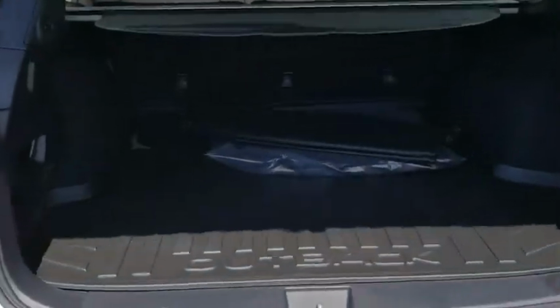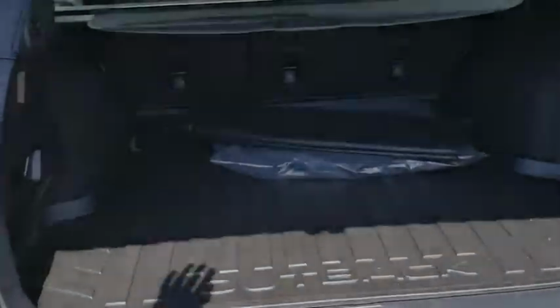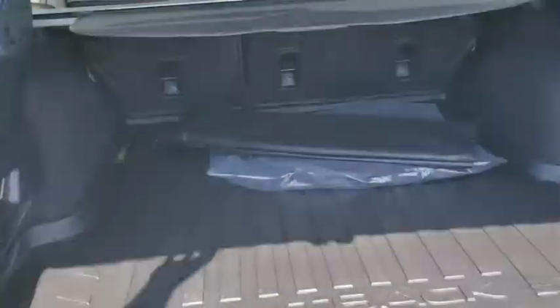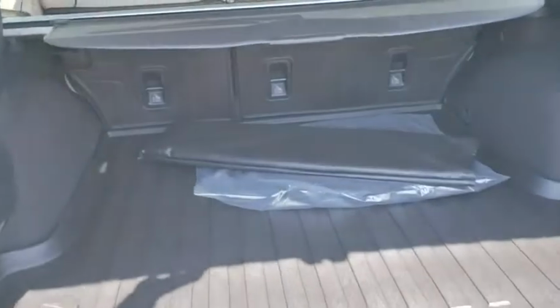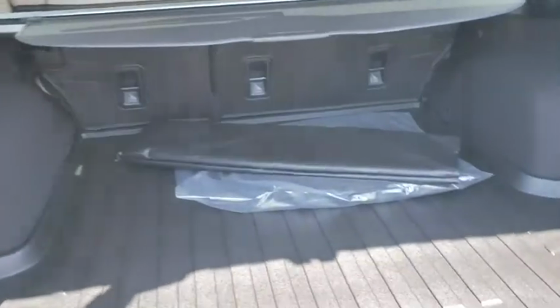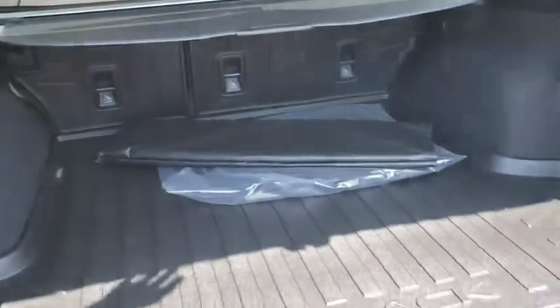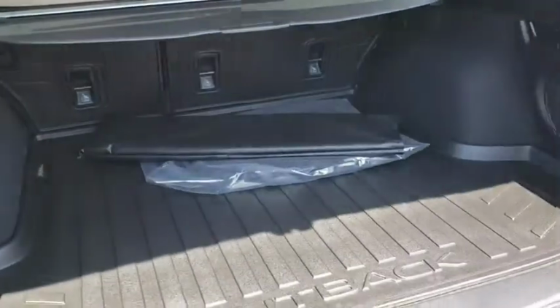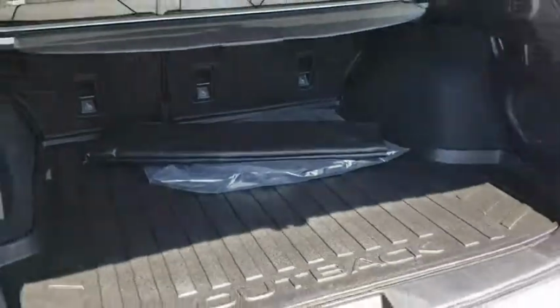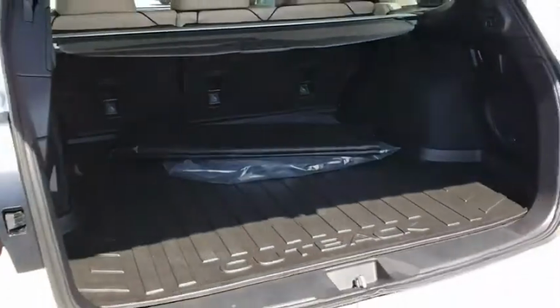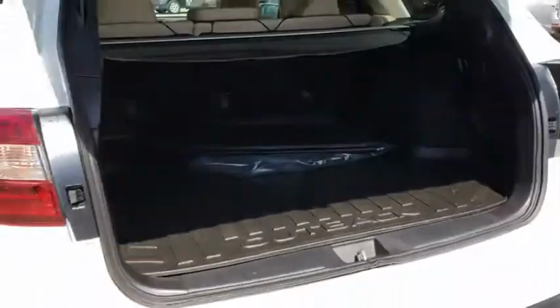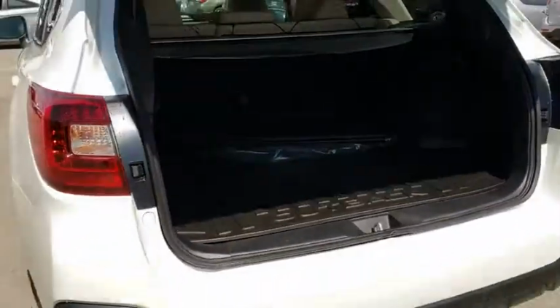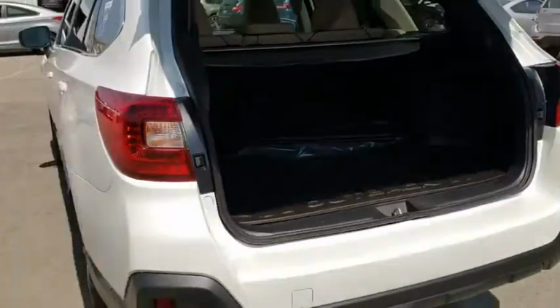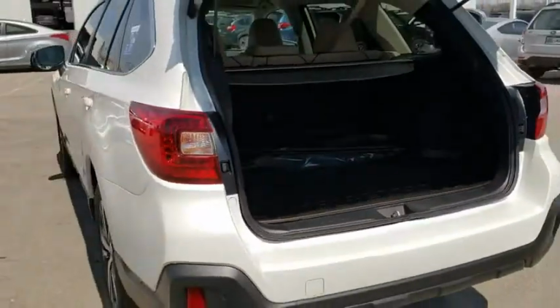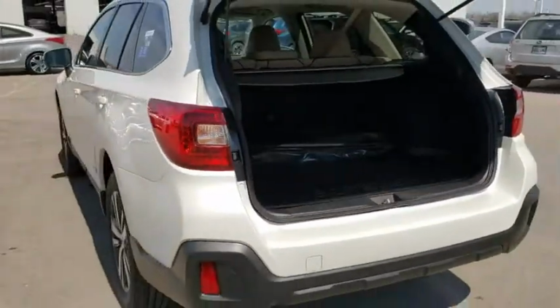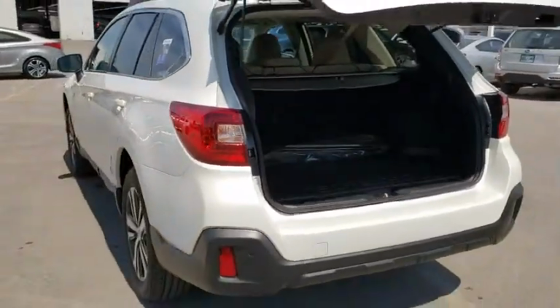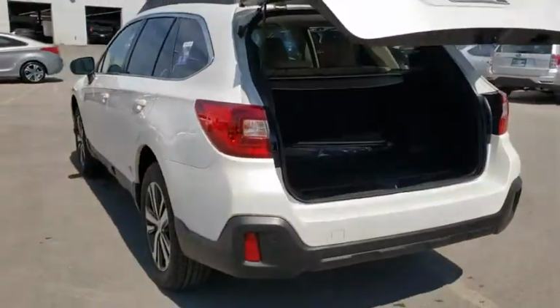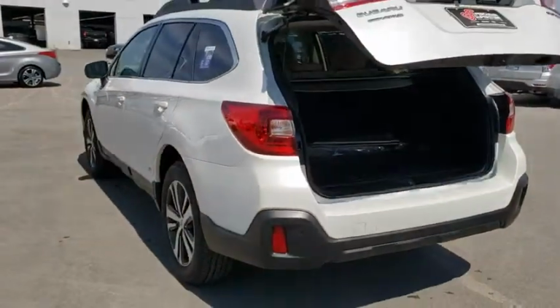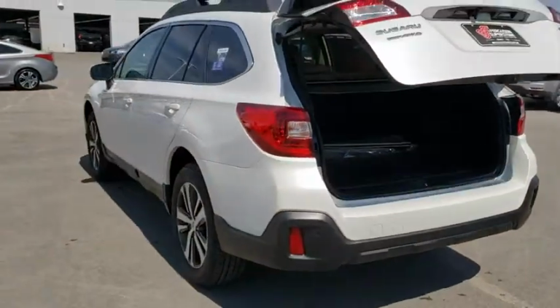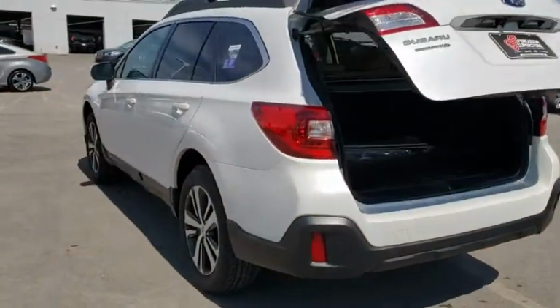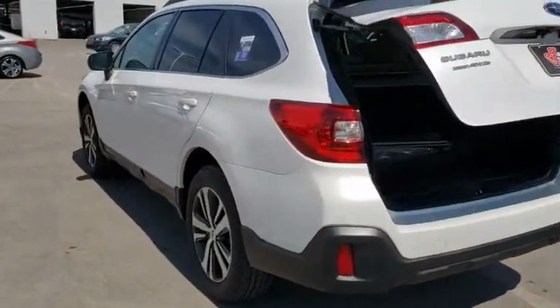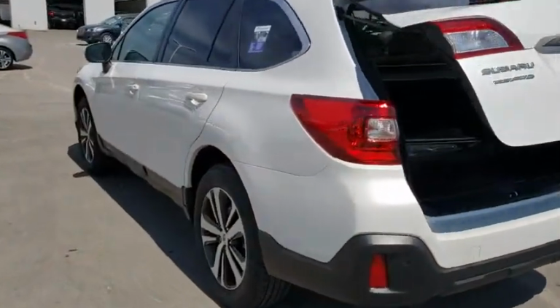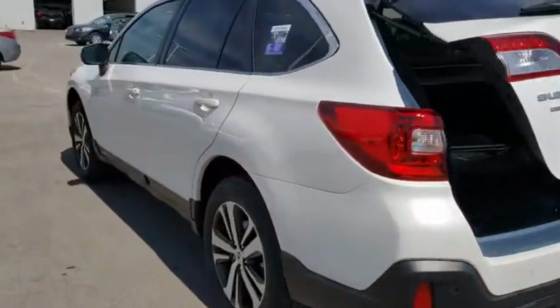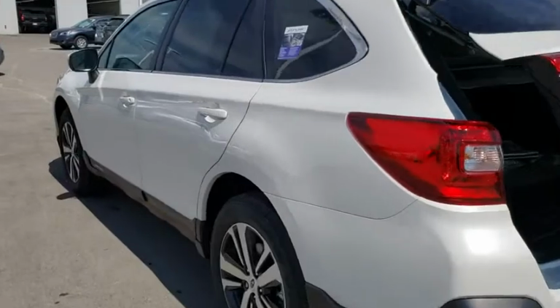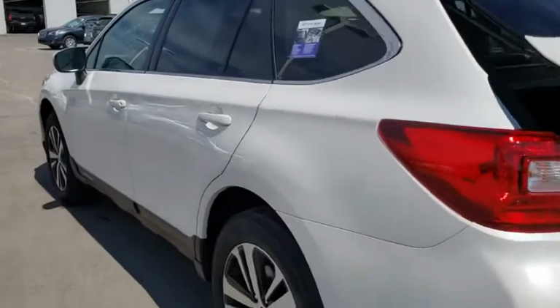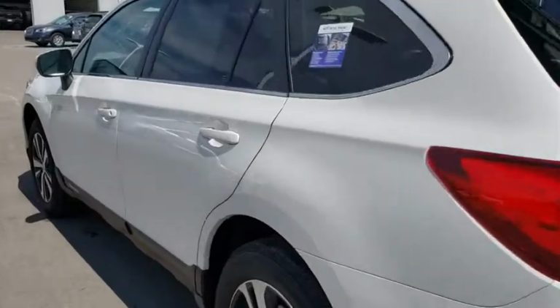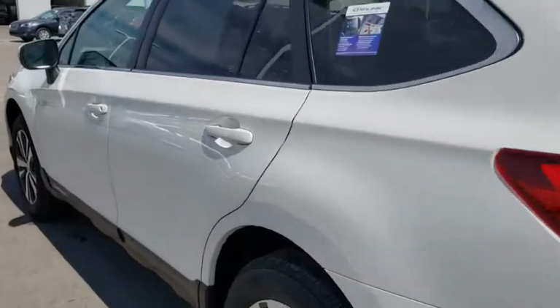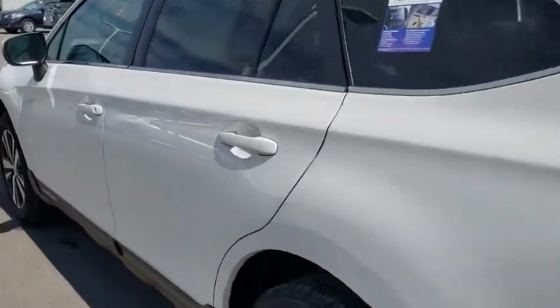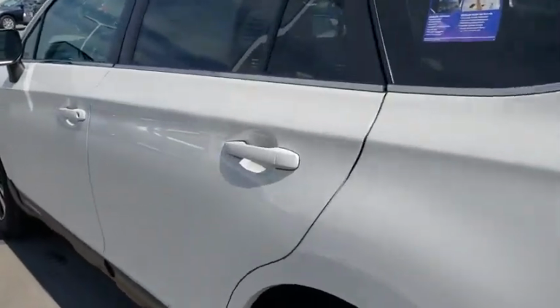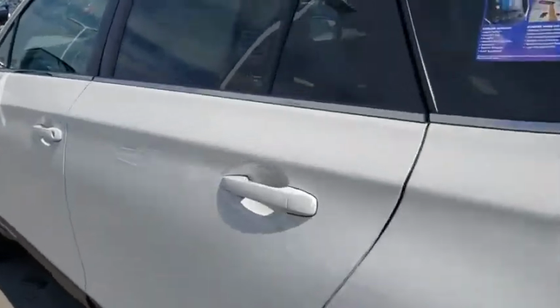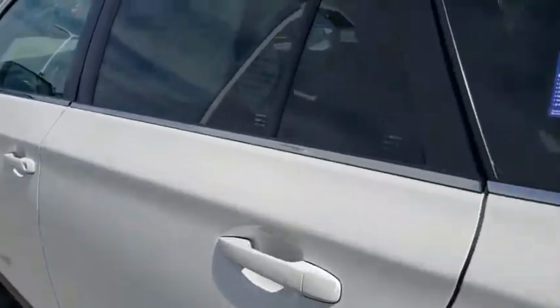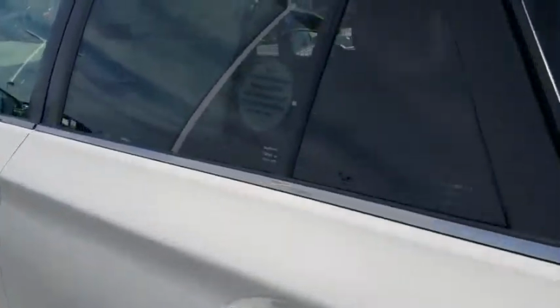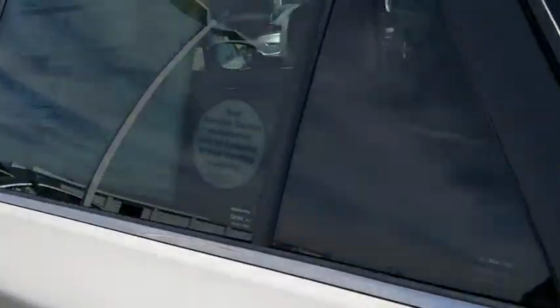Adjustable steering wheel, cruise control, keyless start, auto-dimming rear view mirror, floor mats, aluminum wheels. Come see the car for yourself.